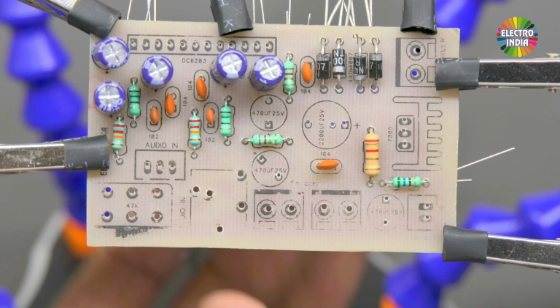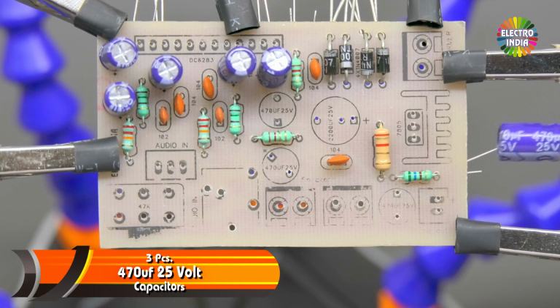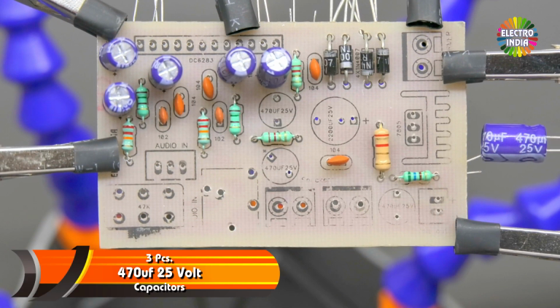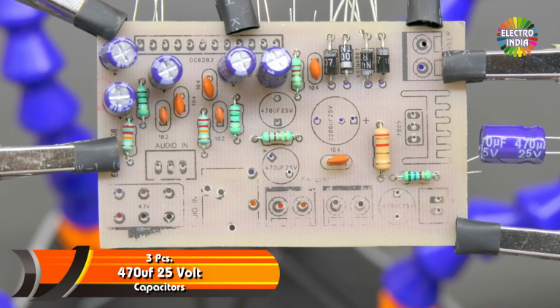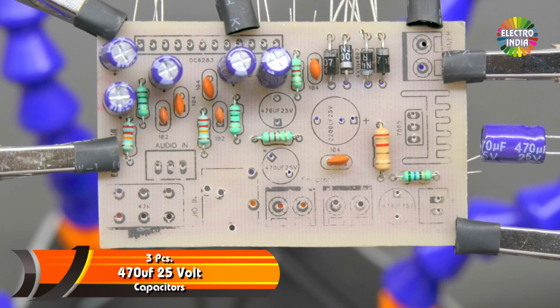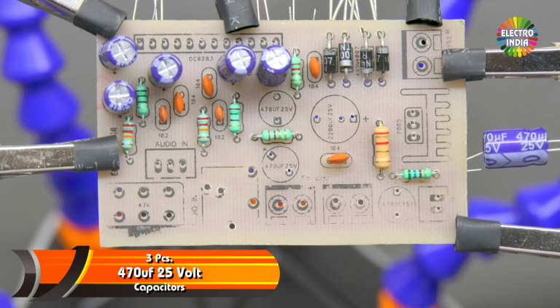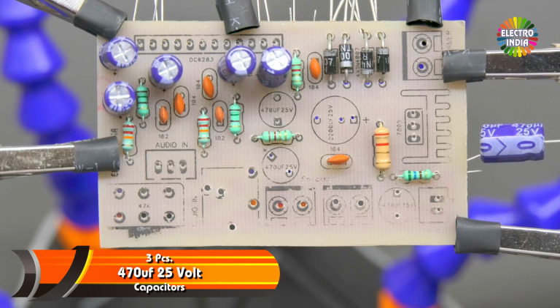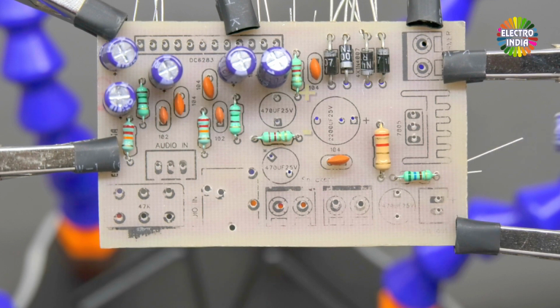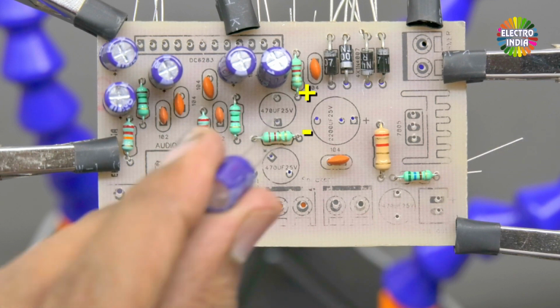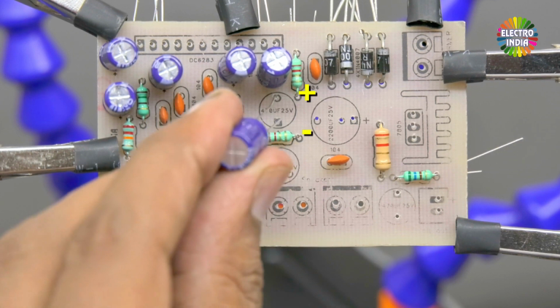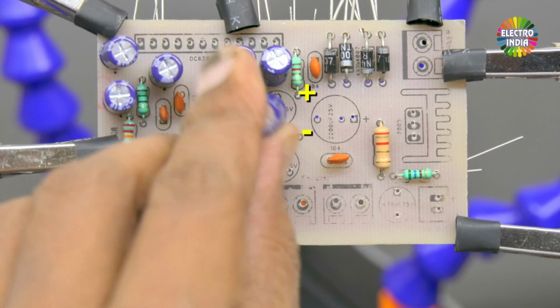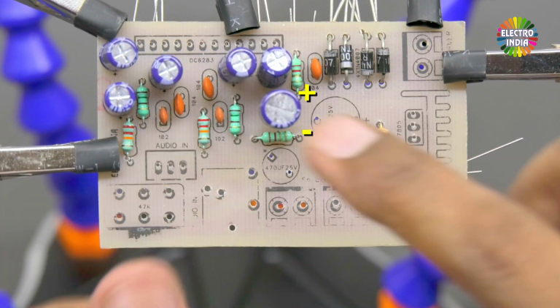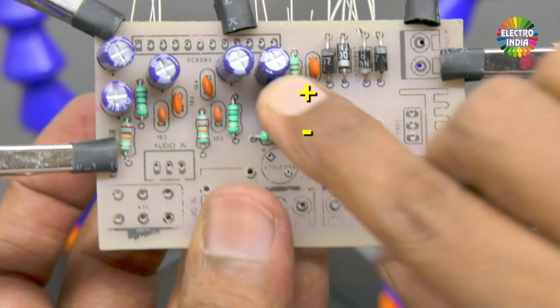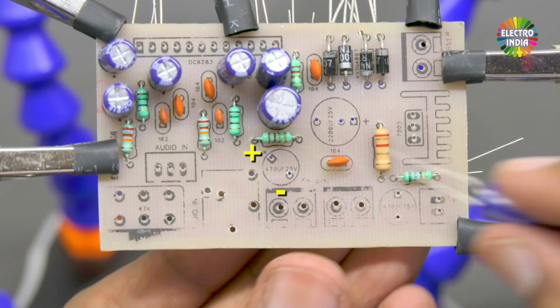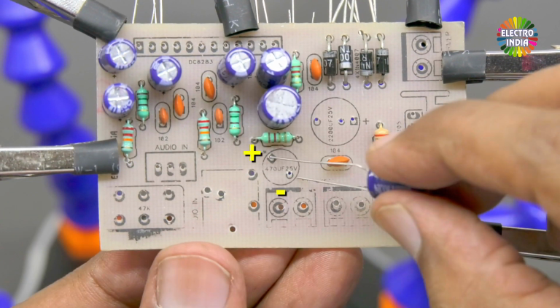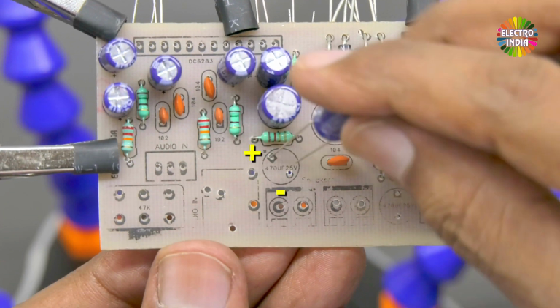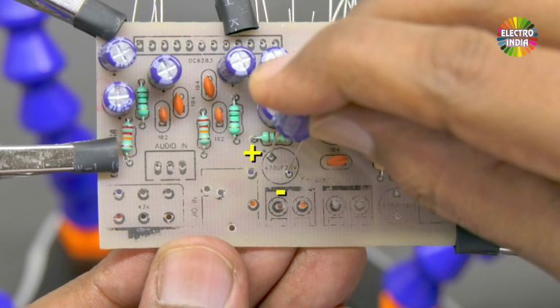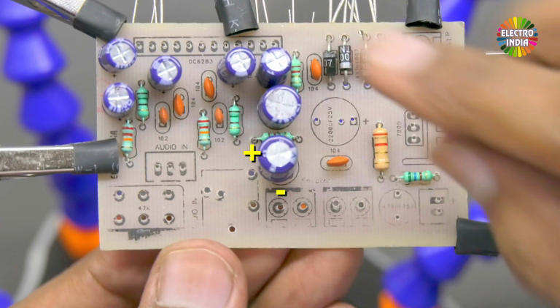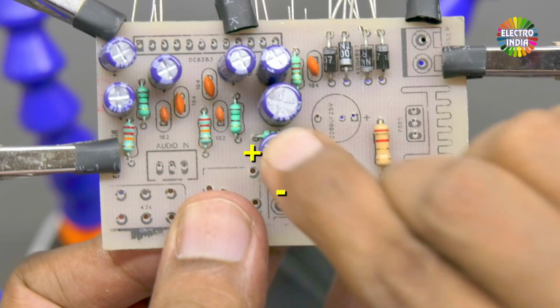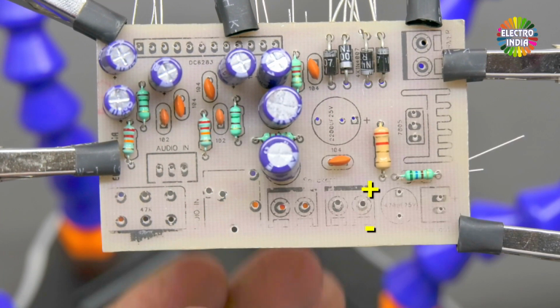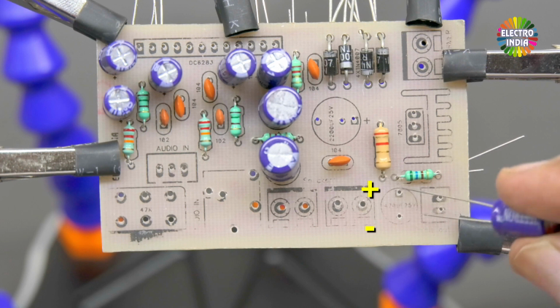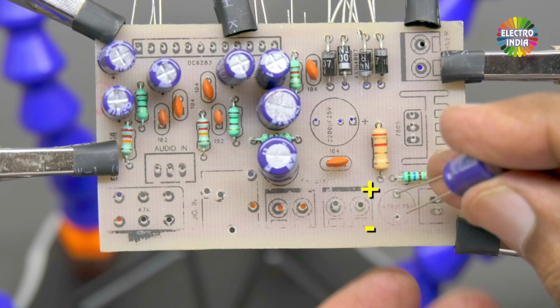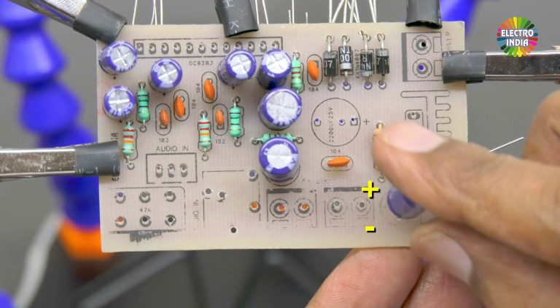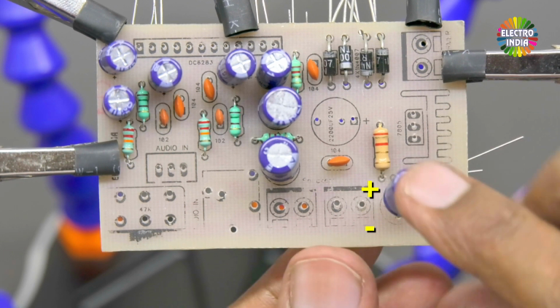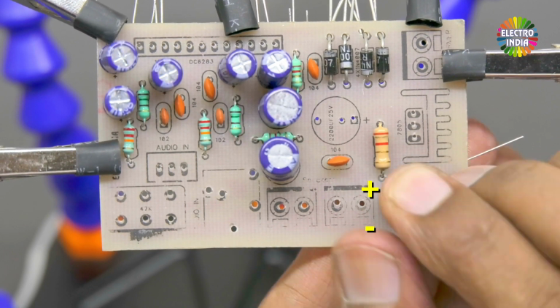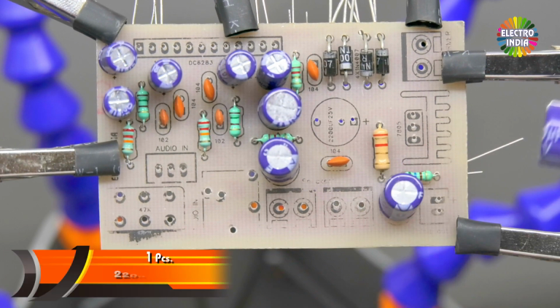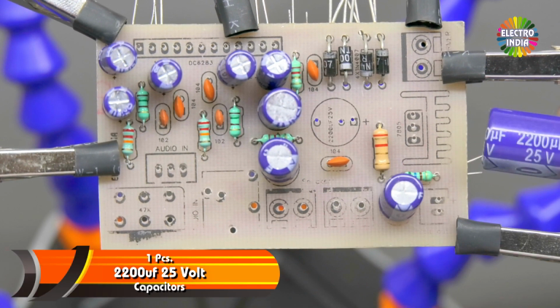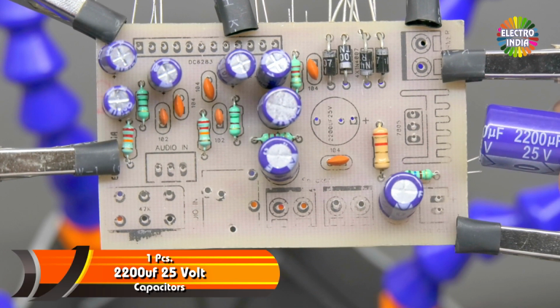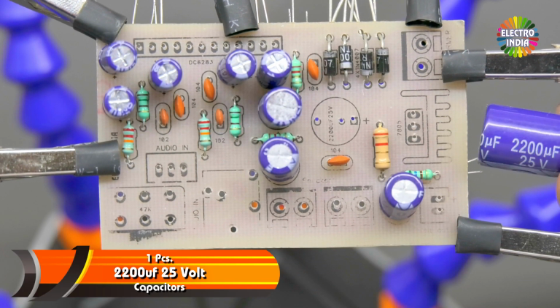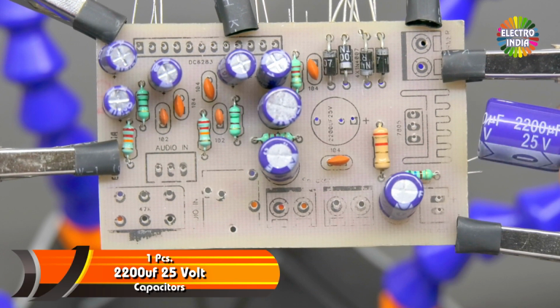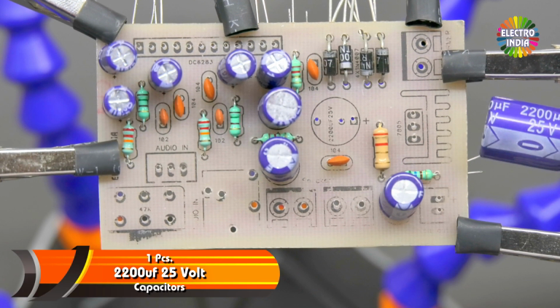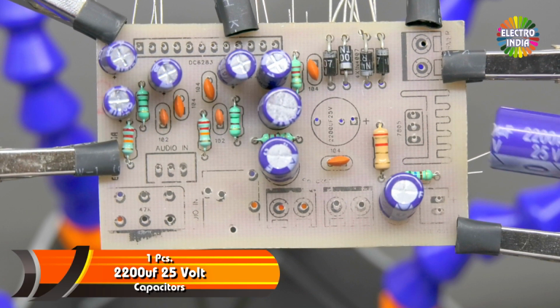3 capacitors of 470 µF, 25V. And one capacitor of 220 µF, 25V.